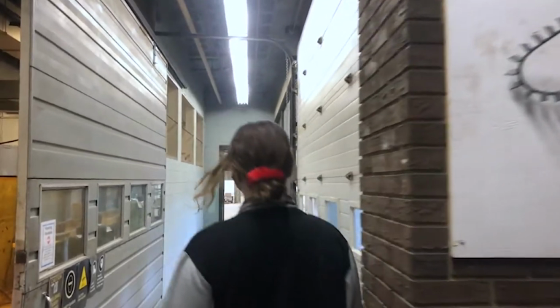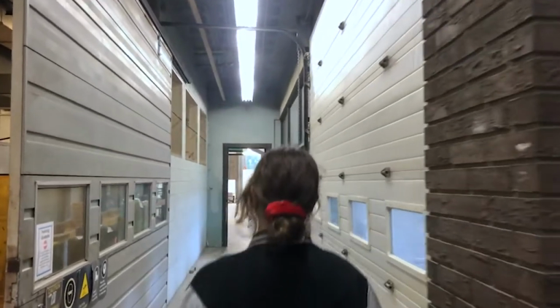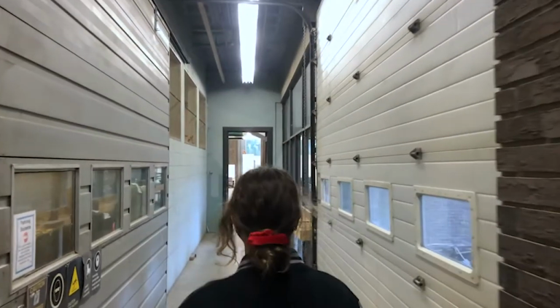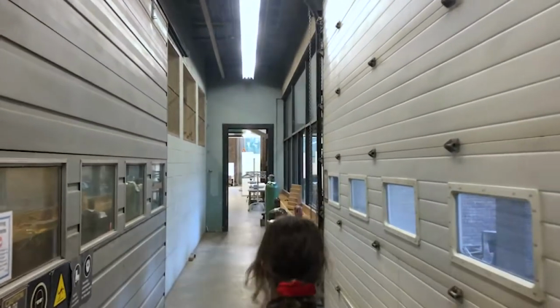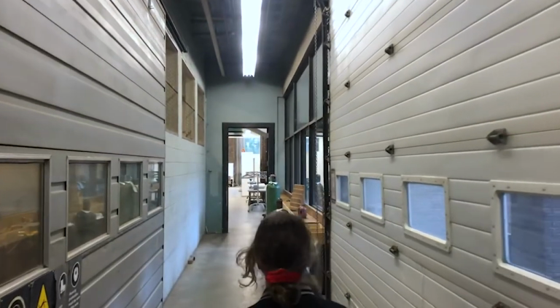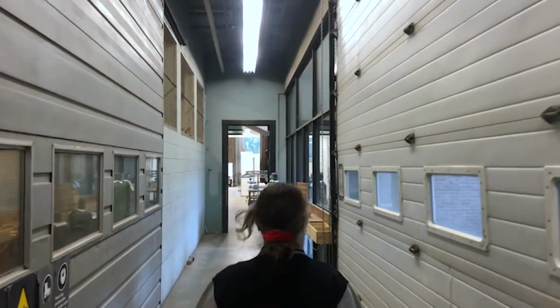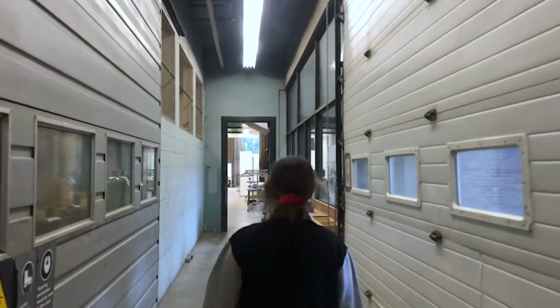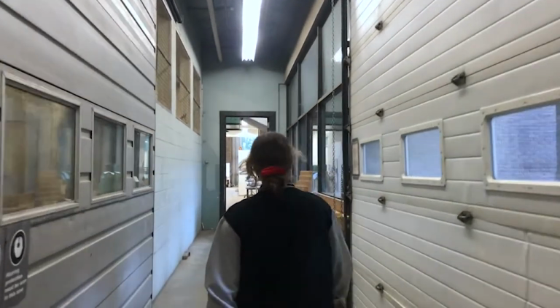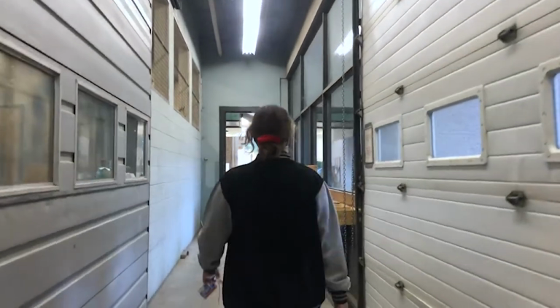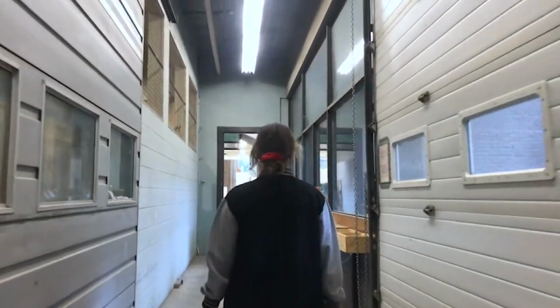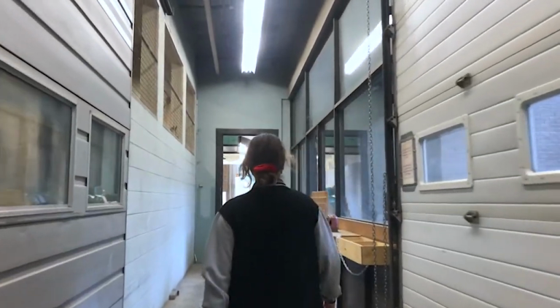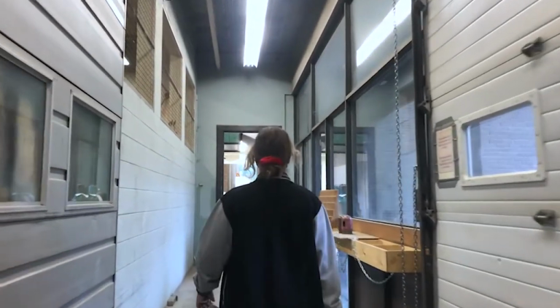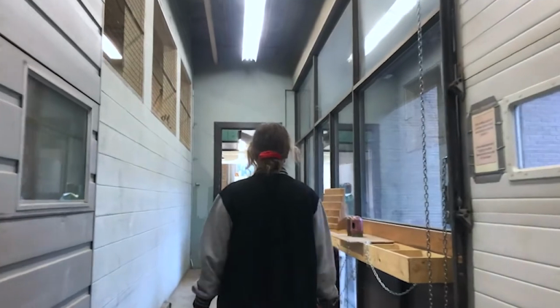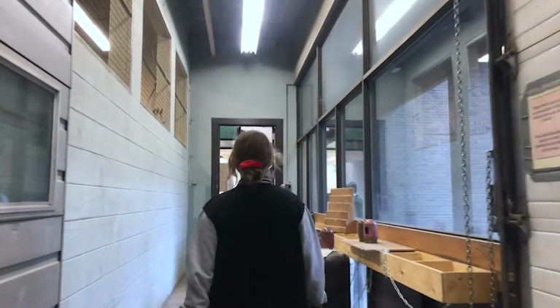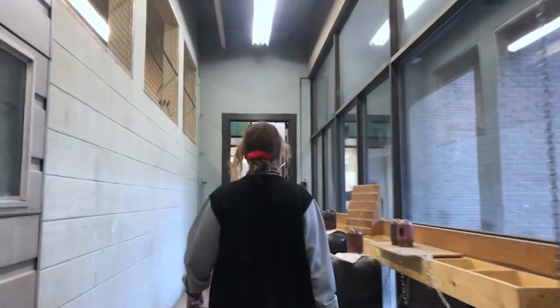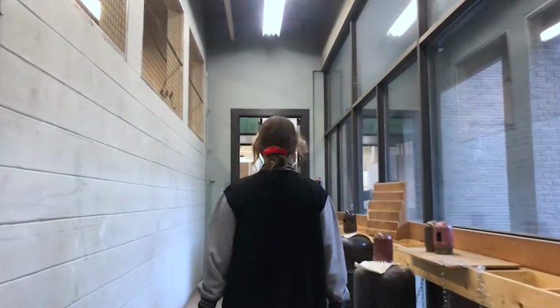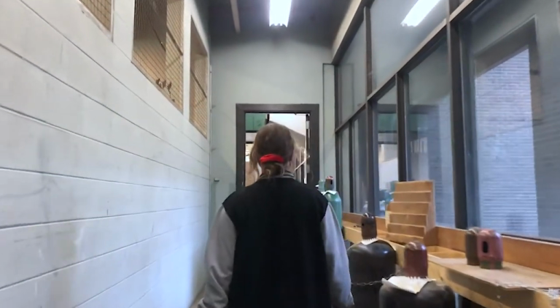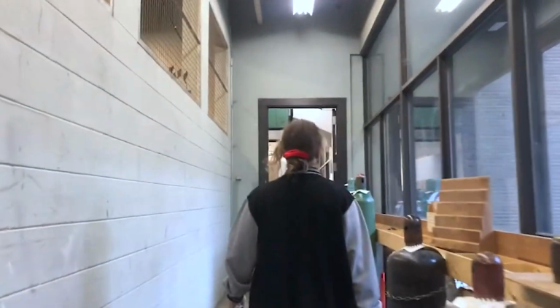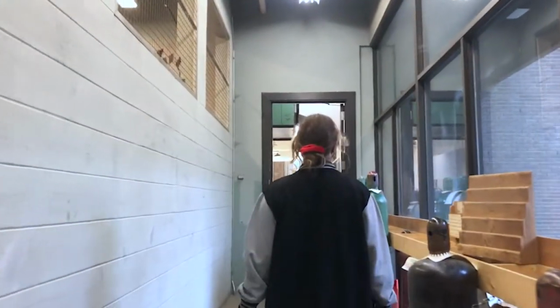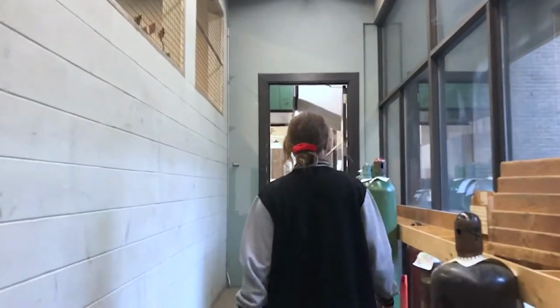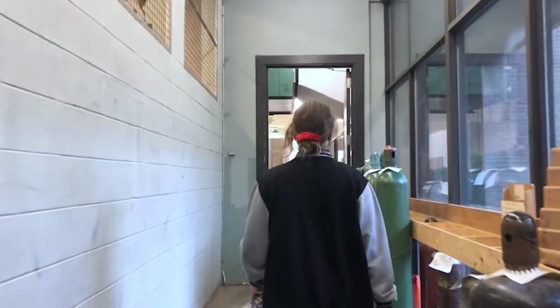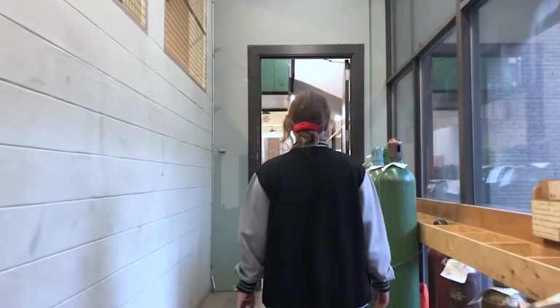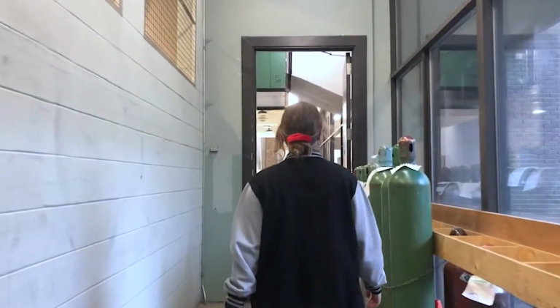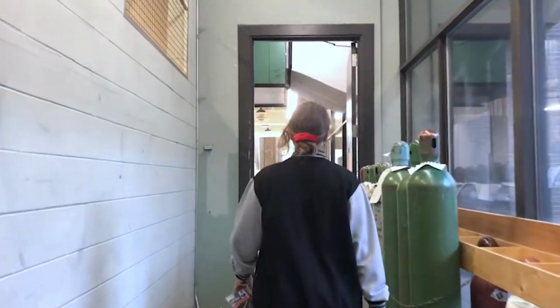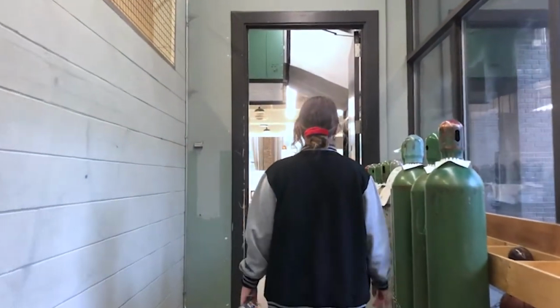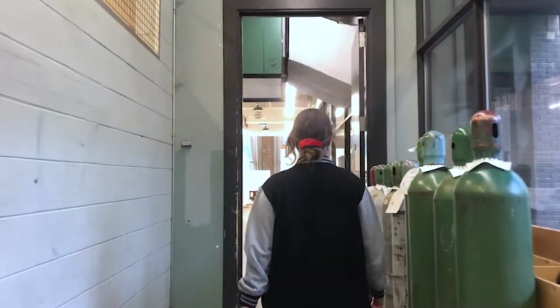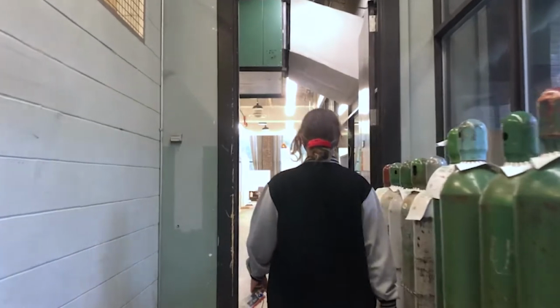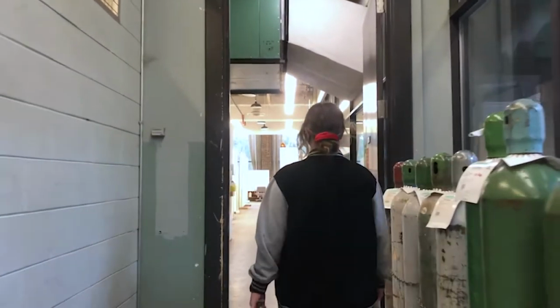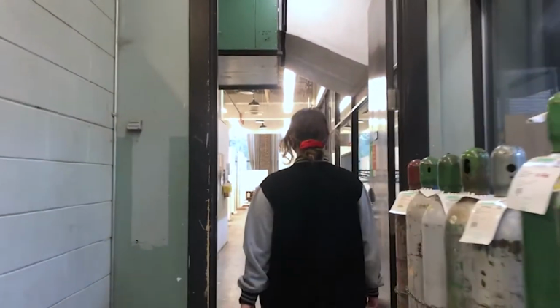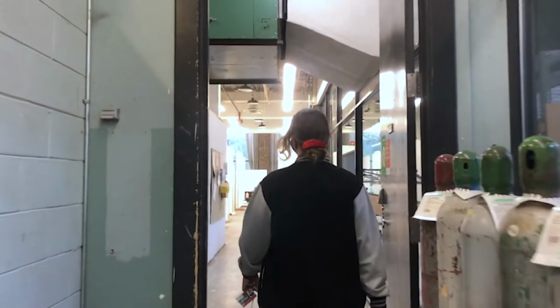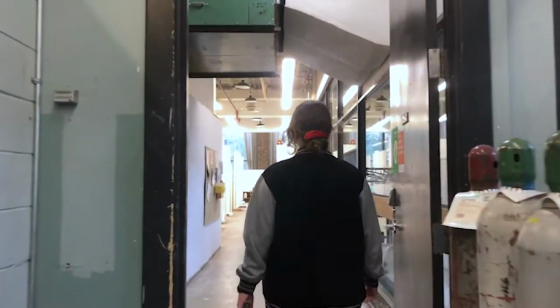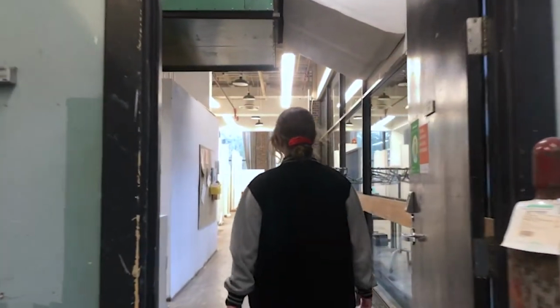The upper studios are meant for people who are in their fourth year or taking a 500 level upper studio. These studios are really awesome because they give you lots of natural light and they're located on the main floor.